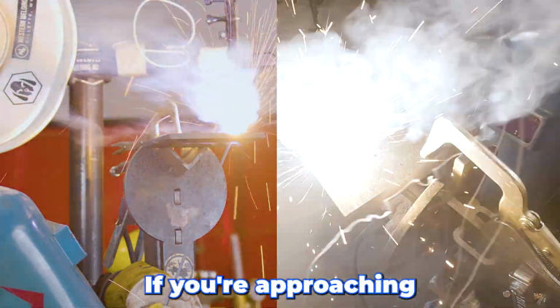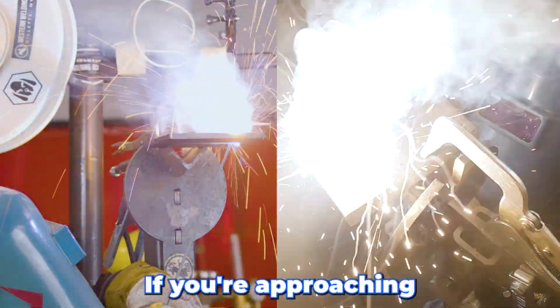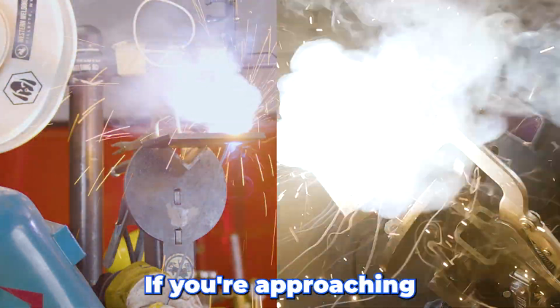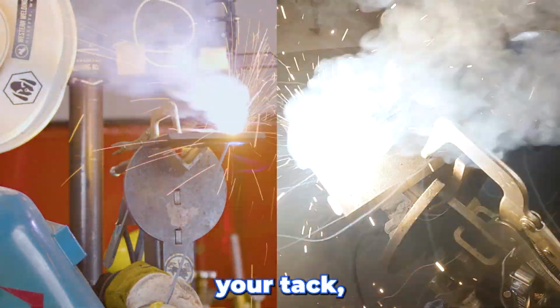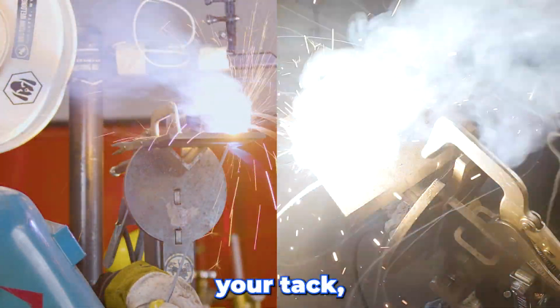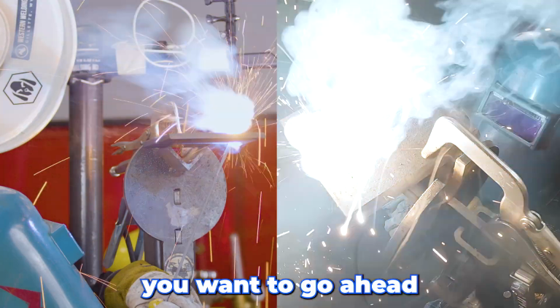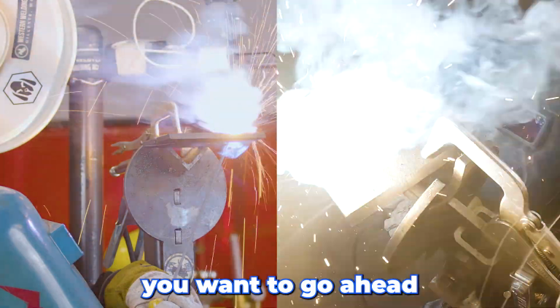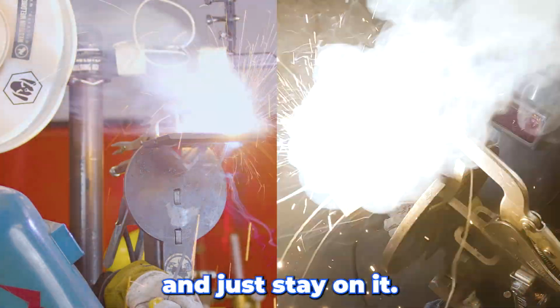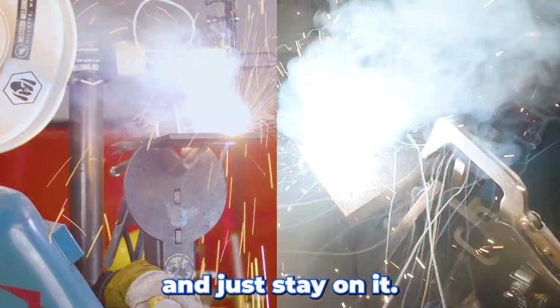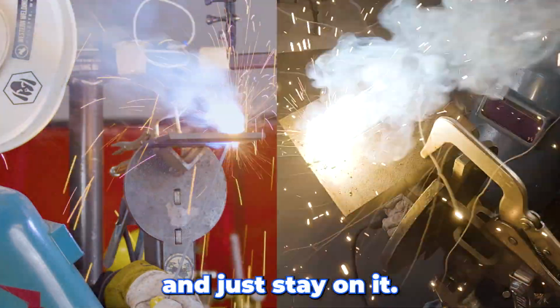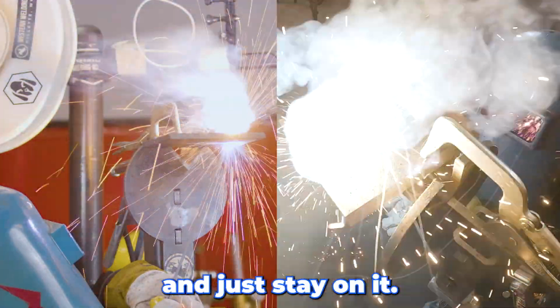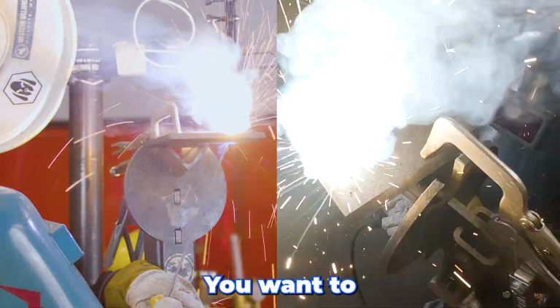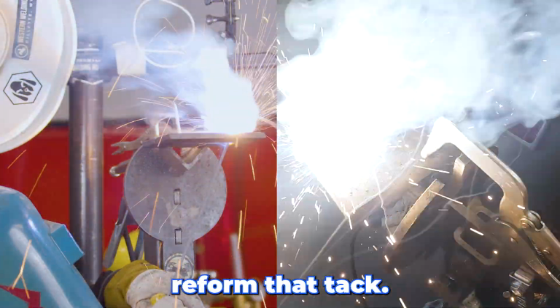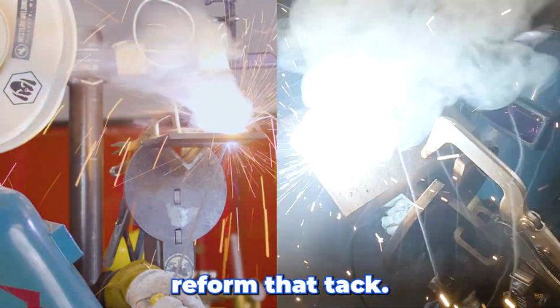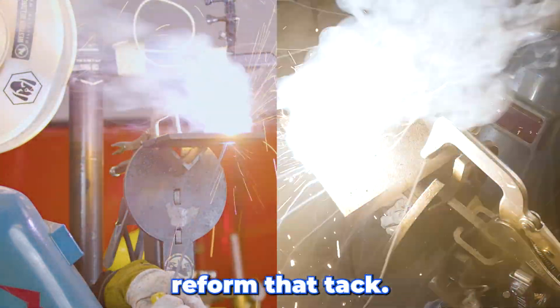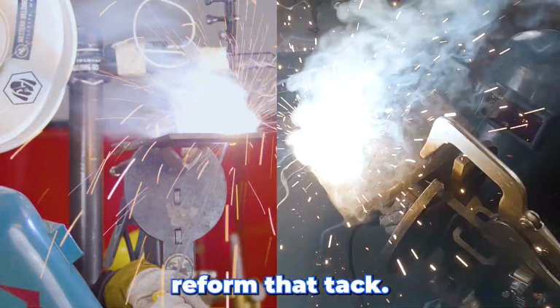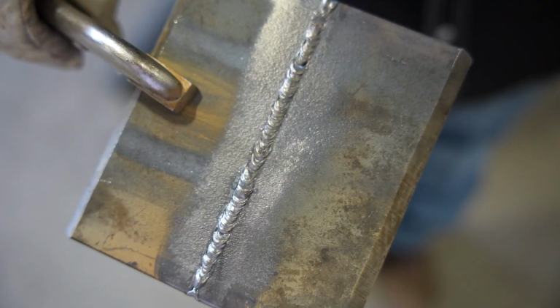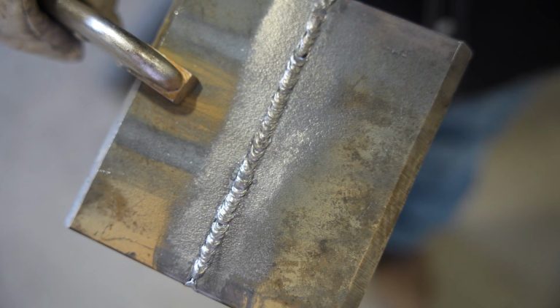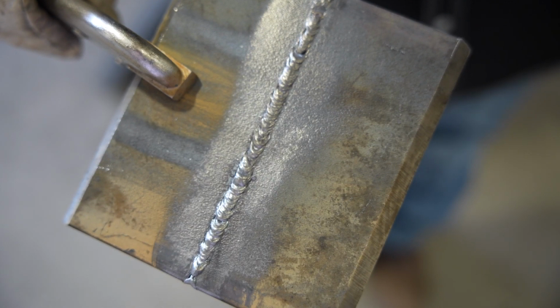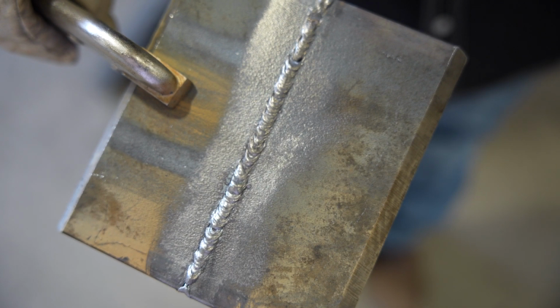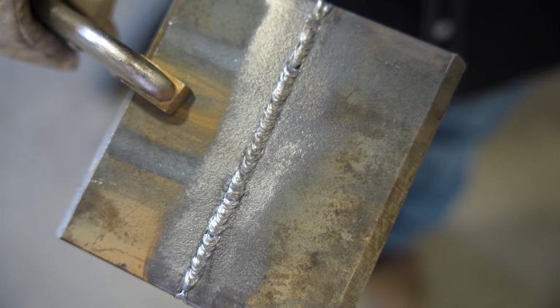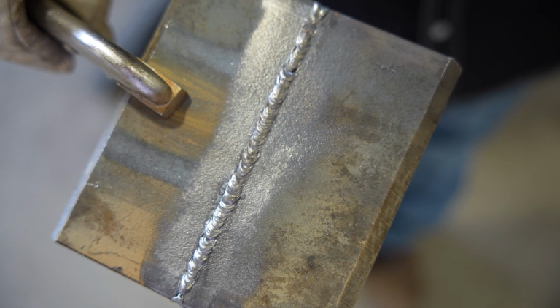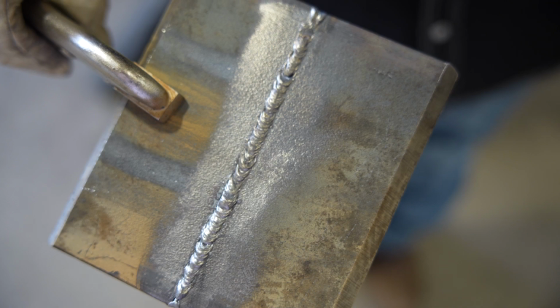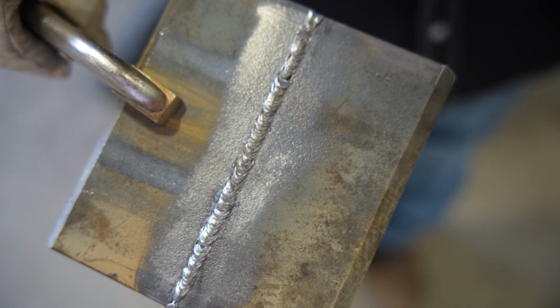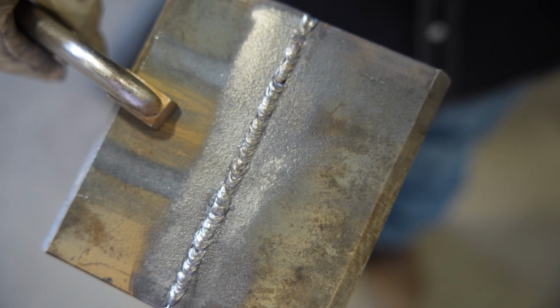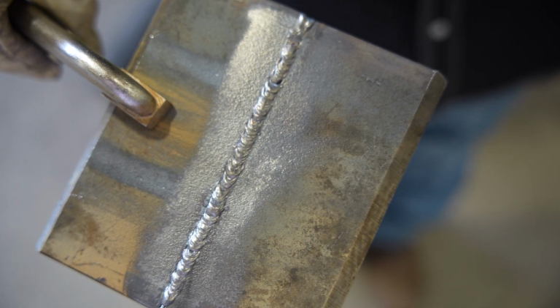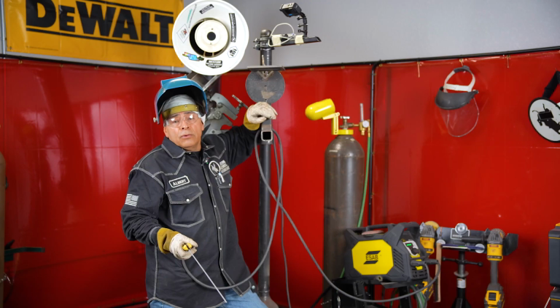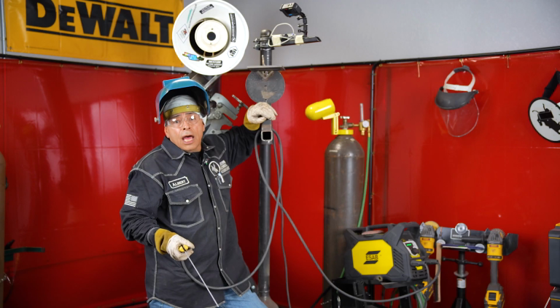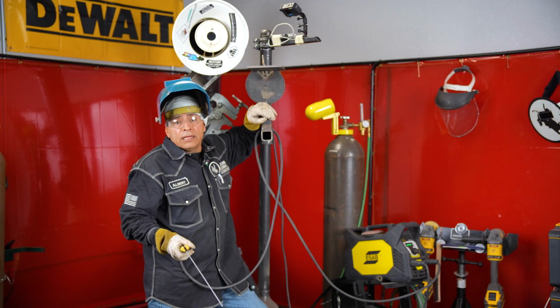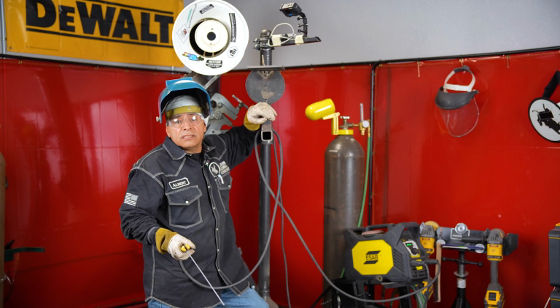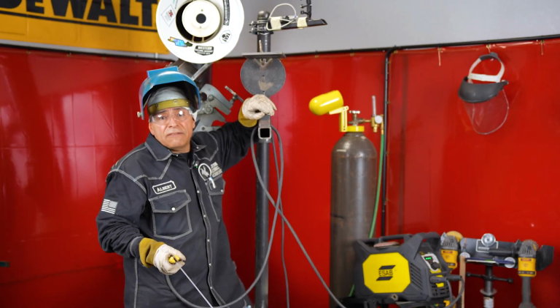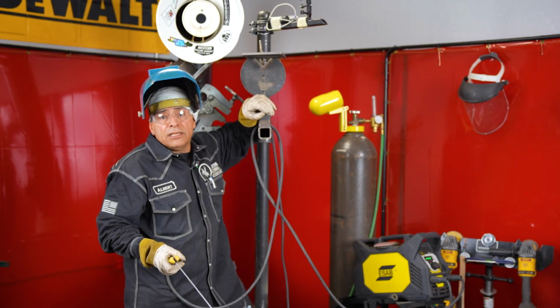If you're approaching your tack, you want to go ahead and just stay on it. You want to reform that tack. After you run your root, you want to grind your root pass concave and run your hot pass with 7018.